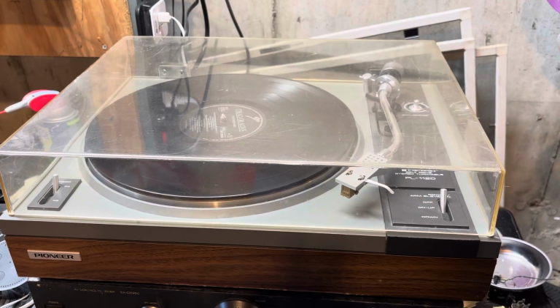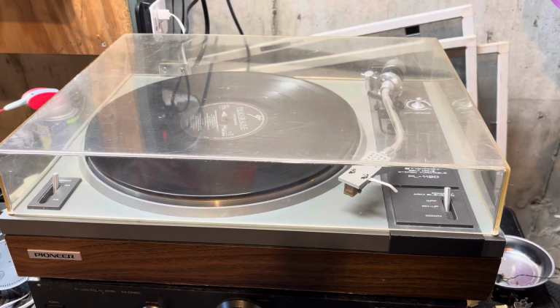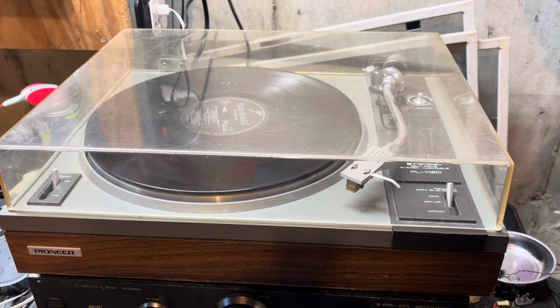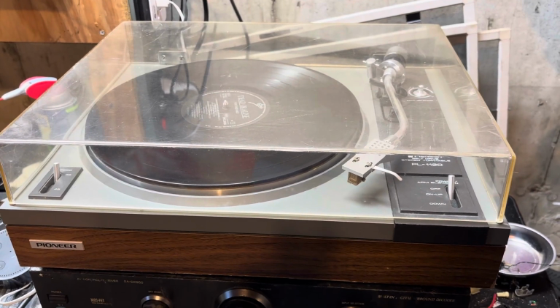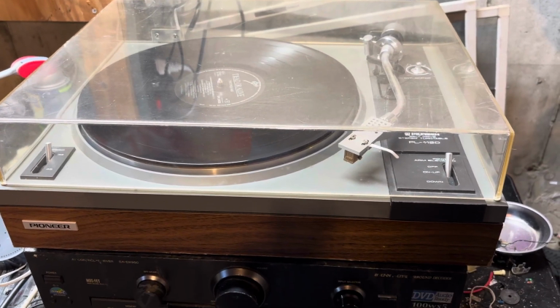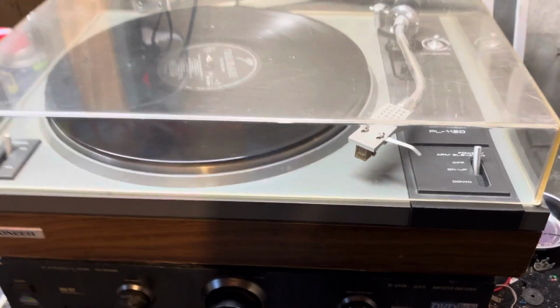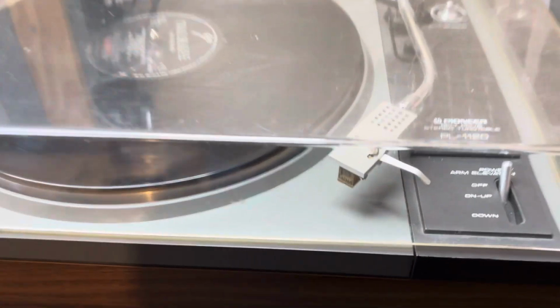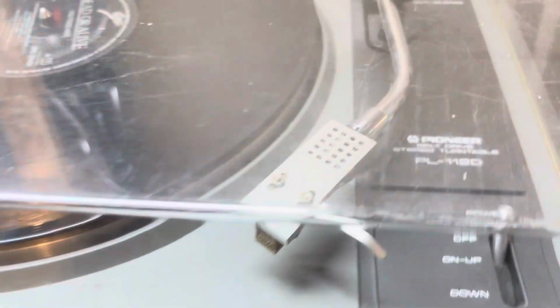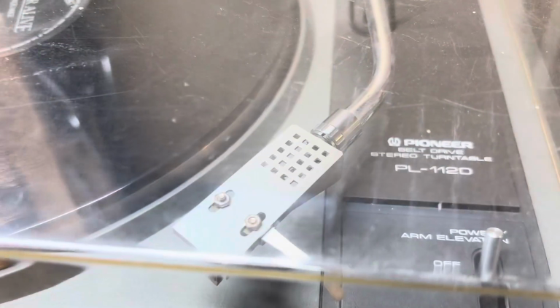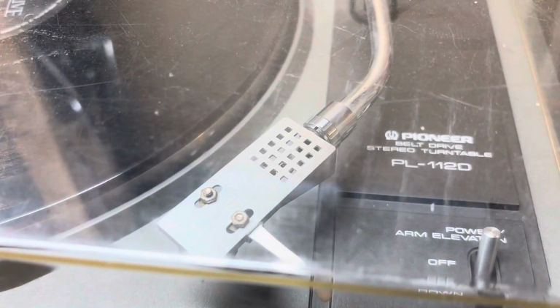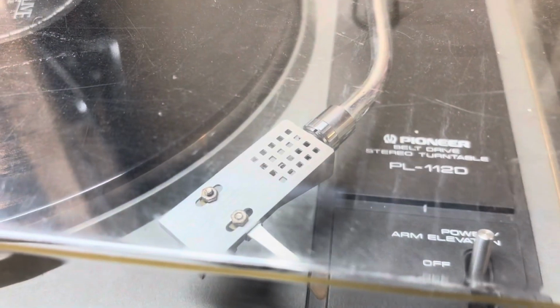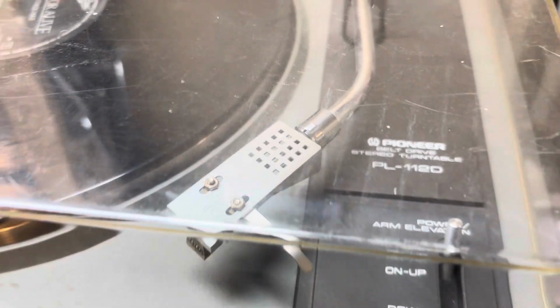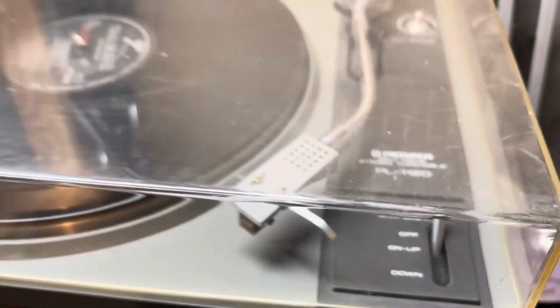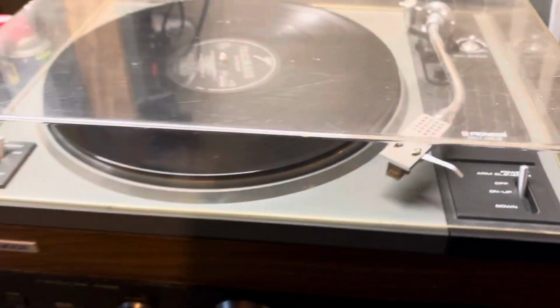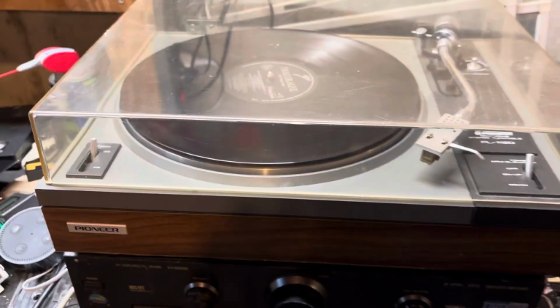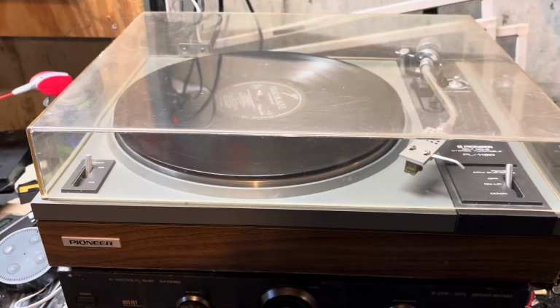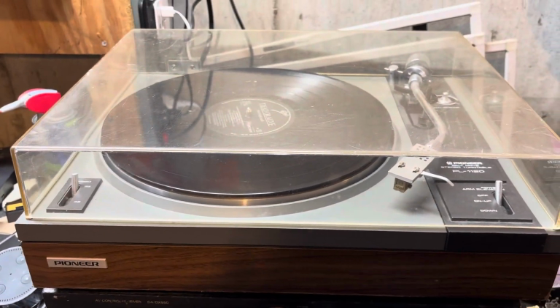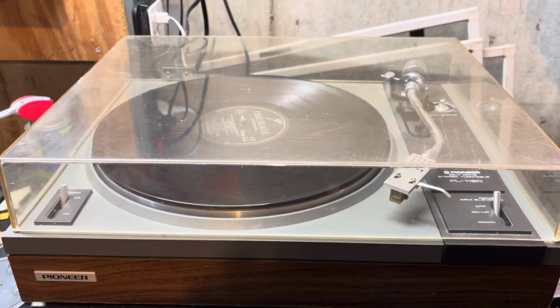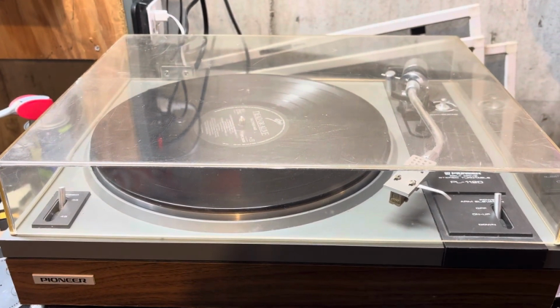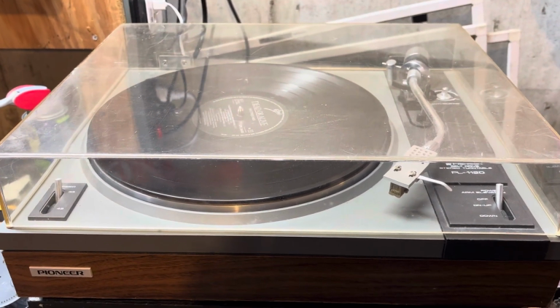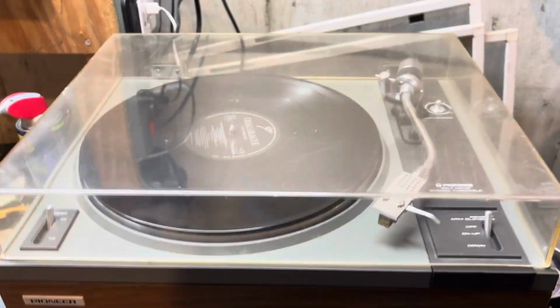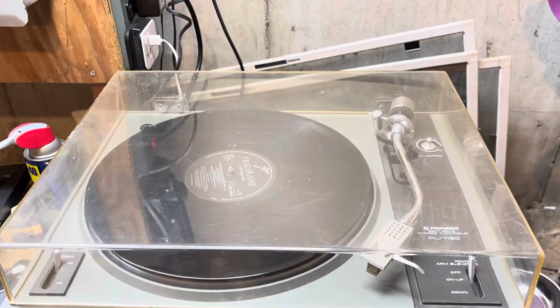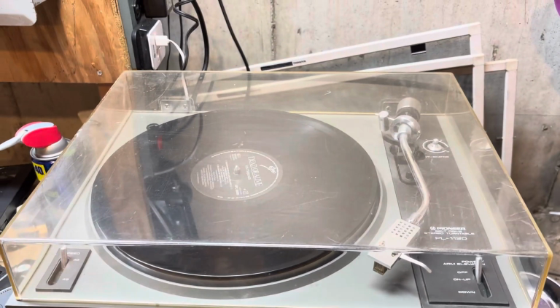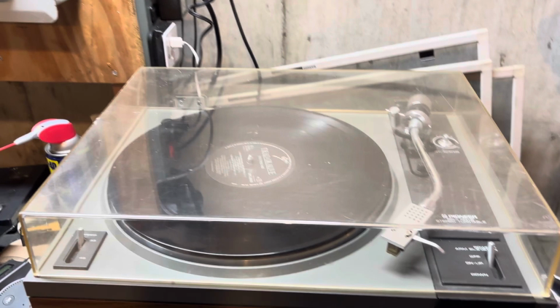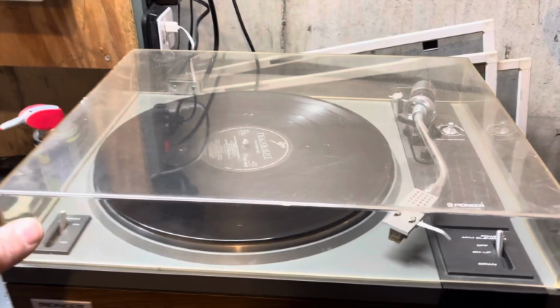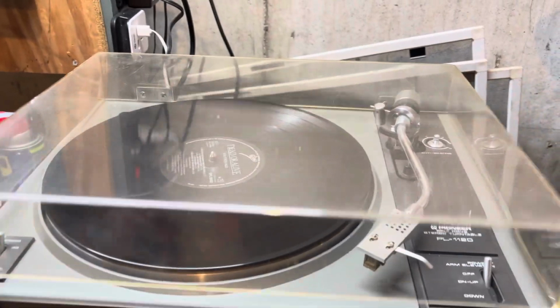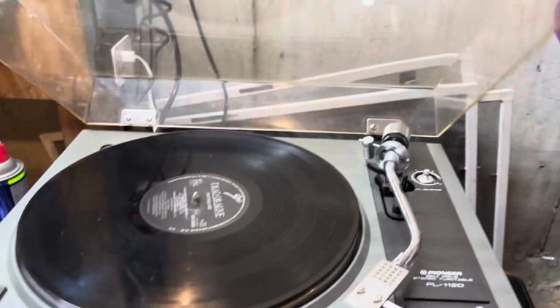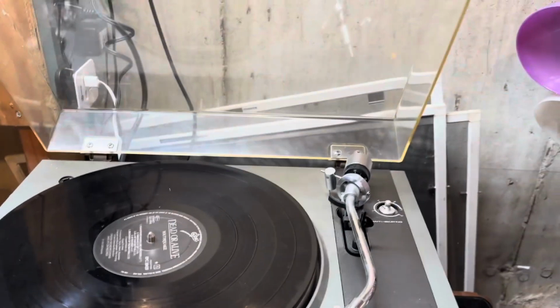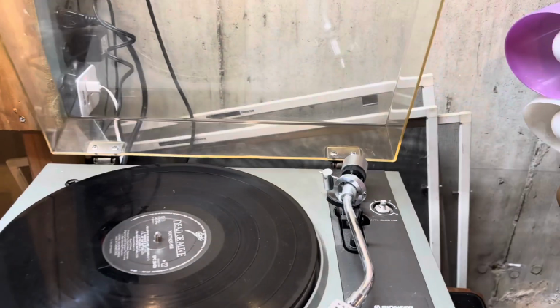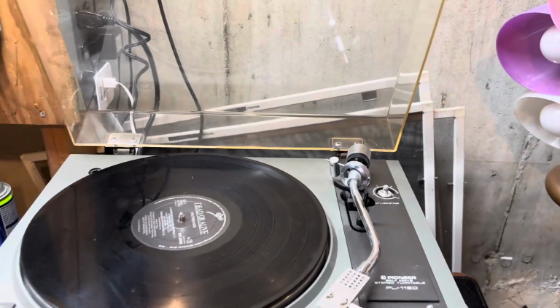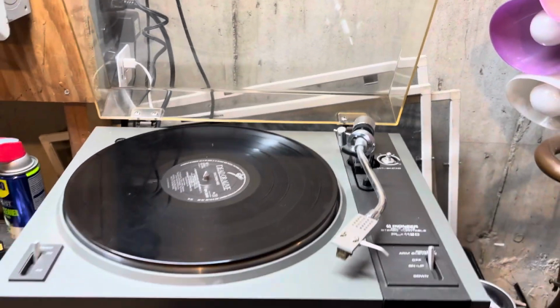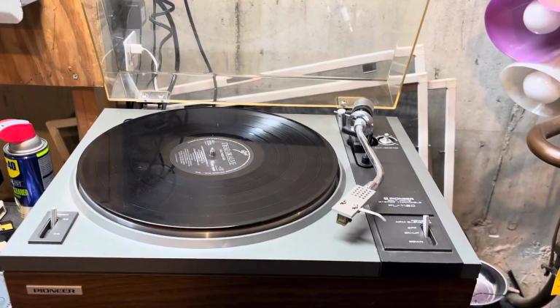This is a vintage Pioneer PL112D manual turntable in excellent shape. The dust cover is very nice, the hinges work perfectly, and it stays up when you open it.